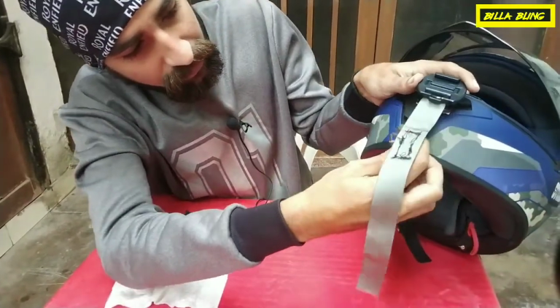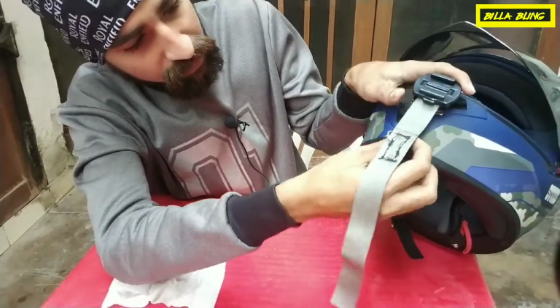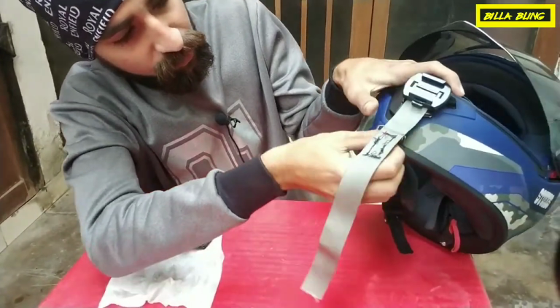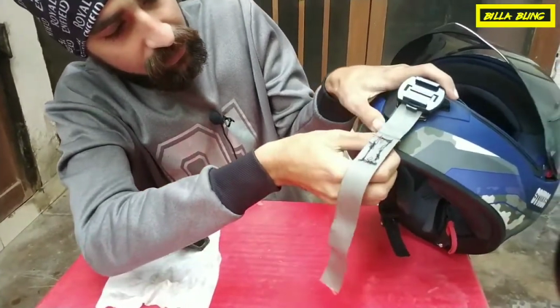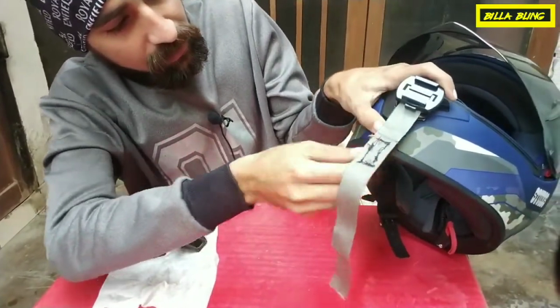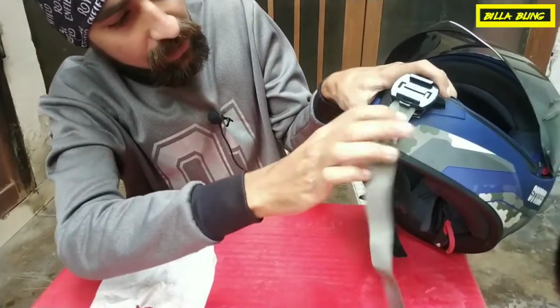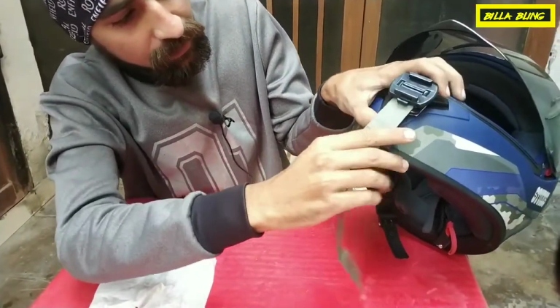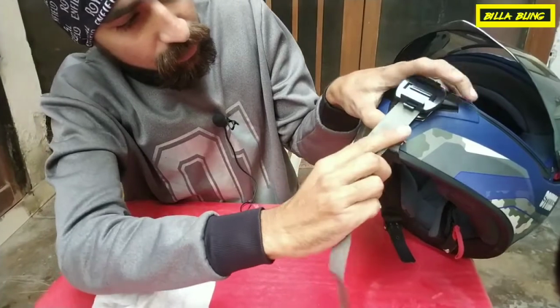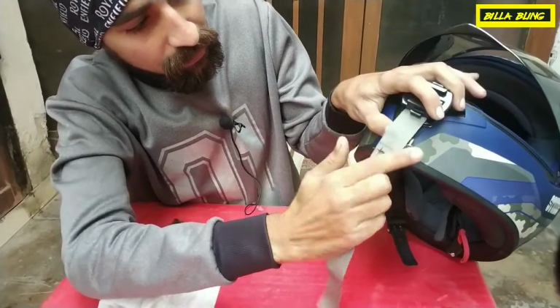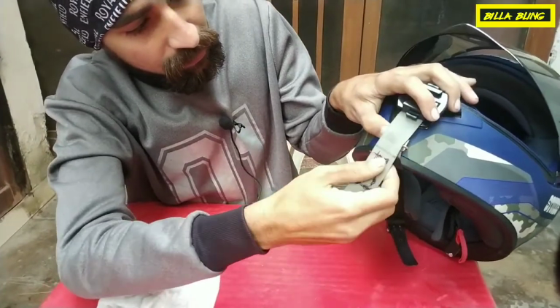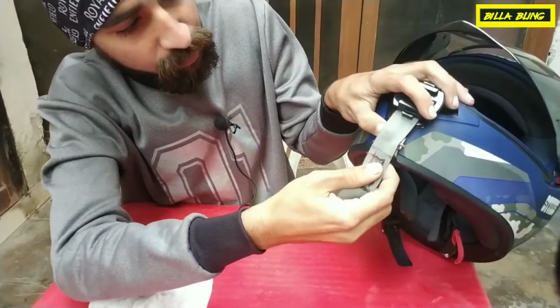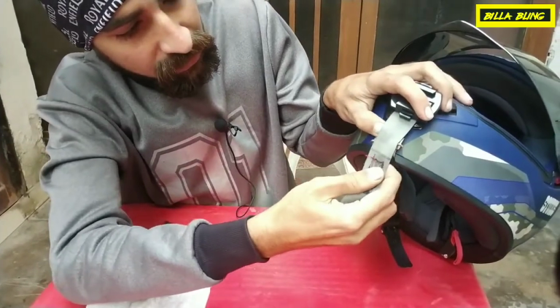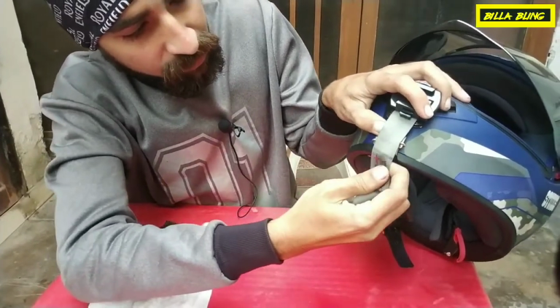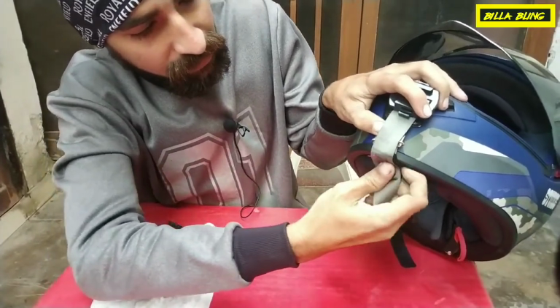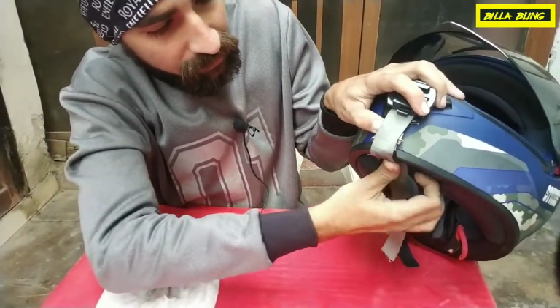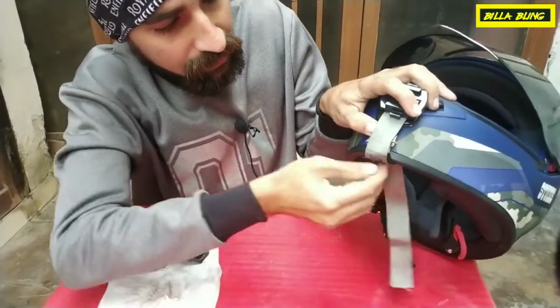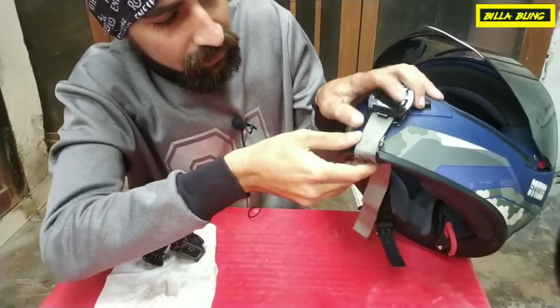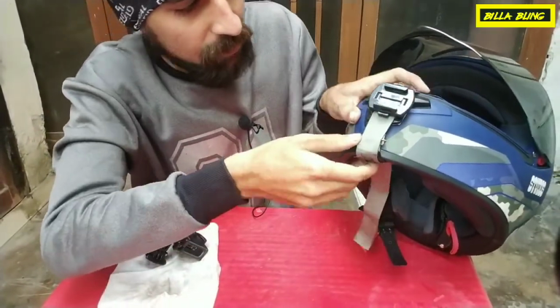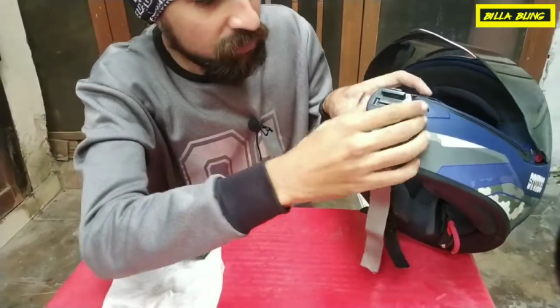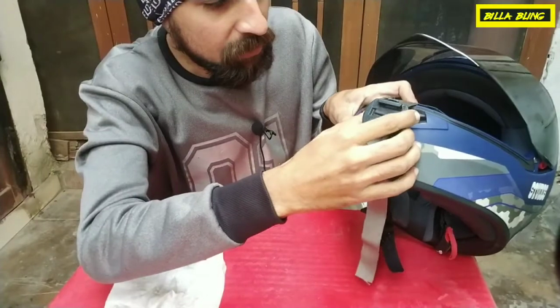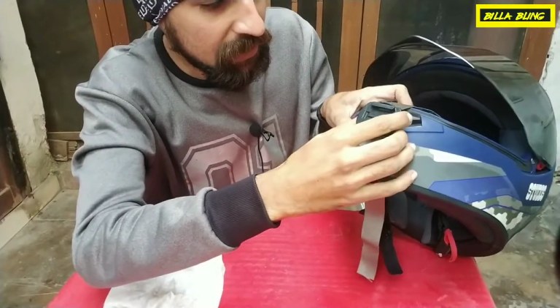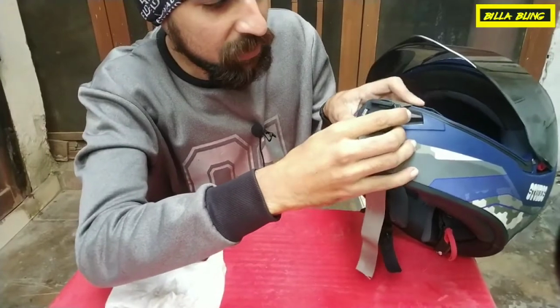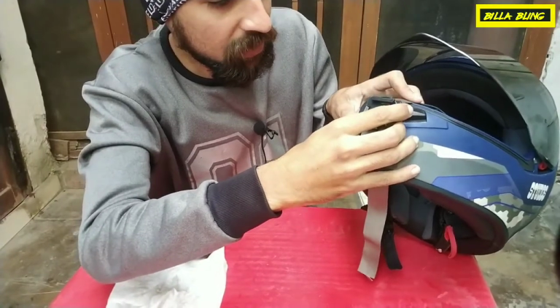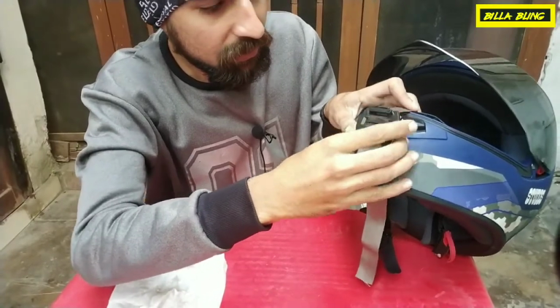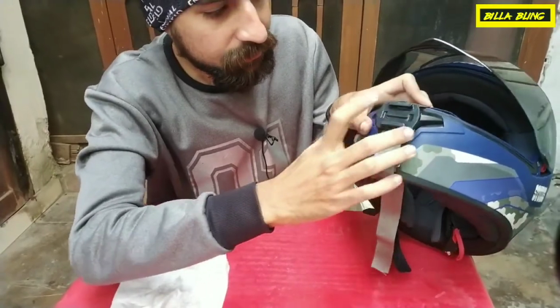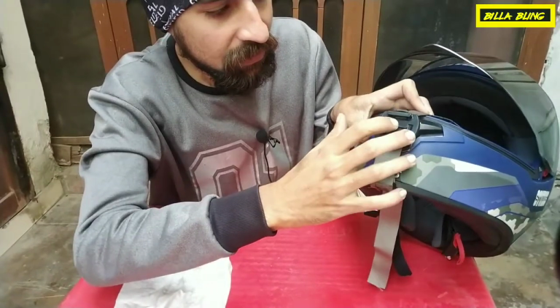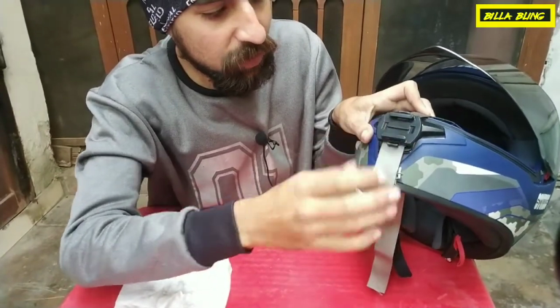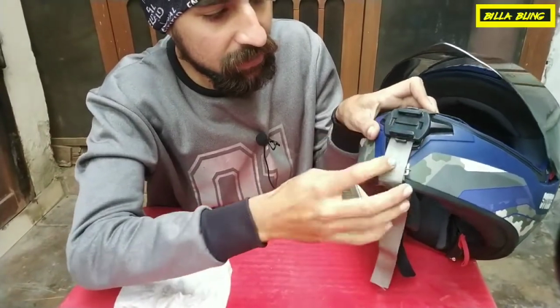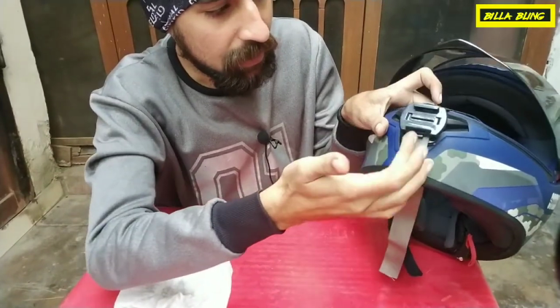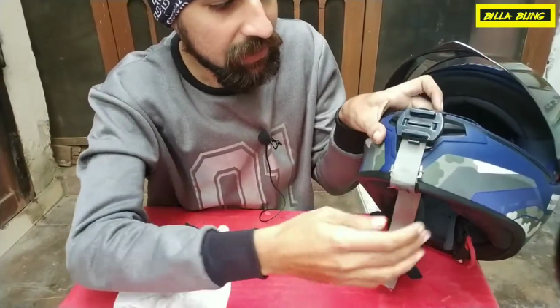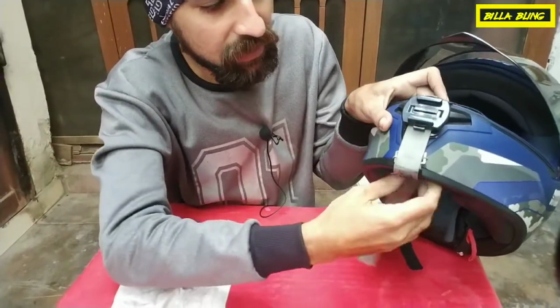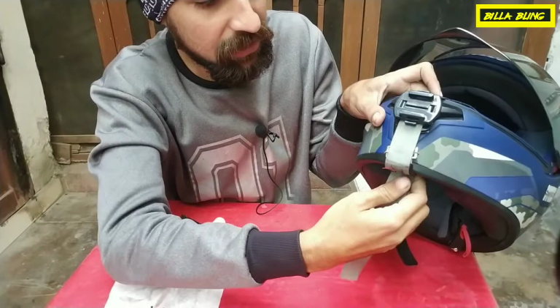This is the chin mount, so it's like this — you can put it here. Now, for you to make it stable, this is how you do it with the chin mount. You have seen how to put it.